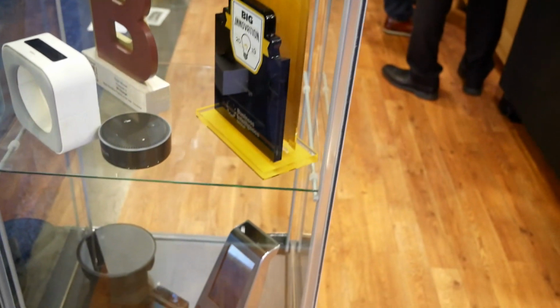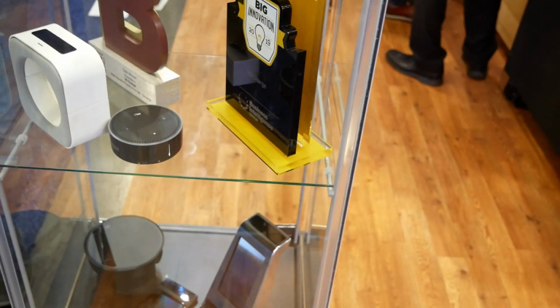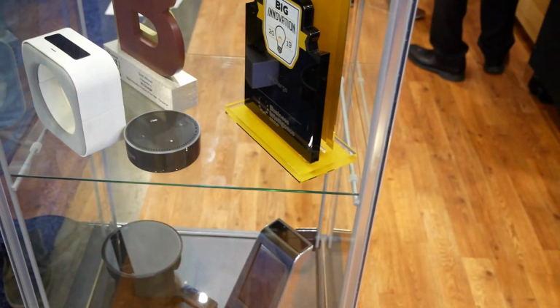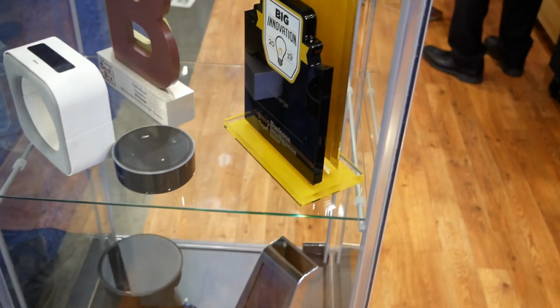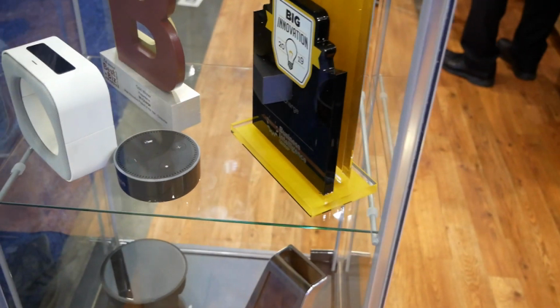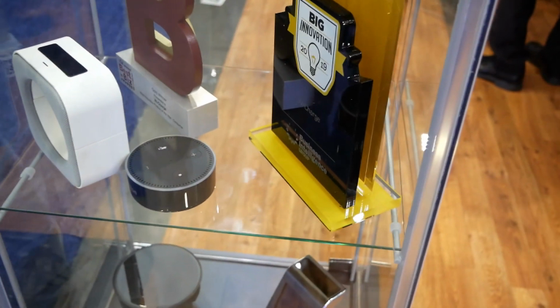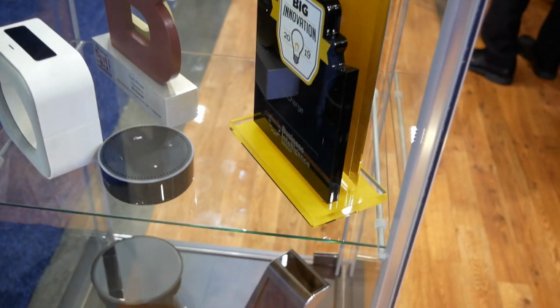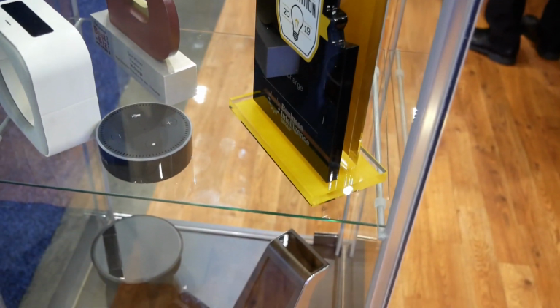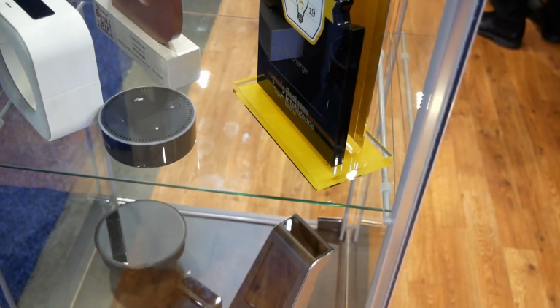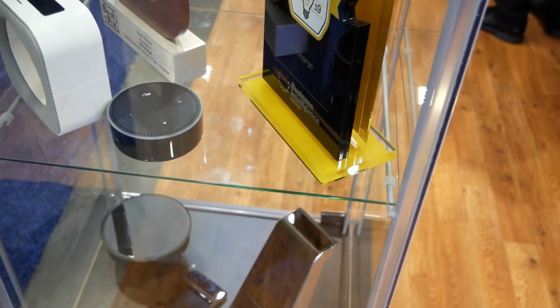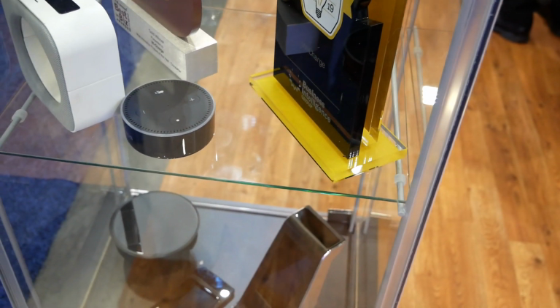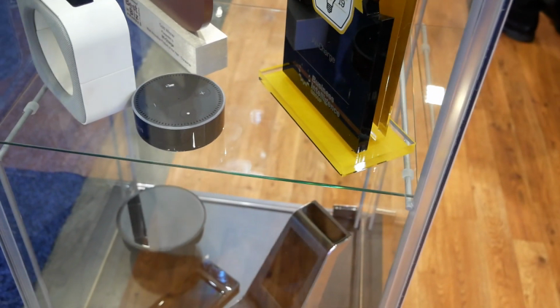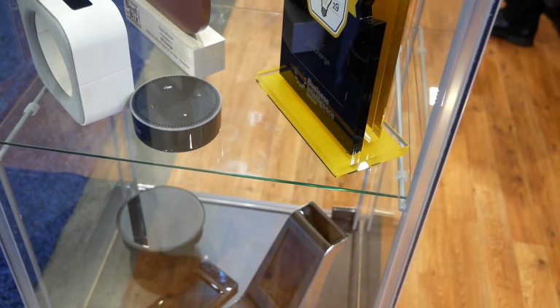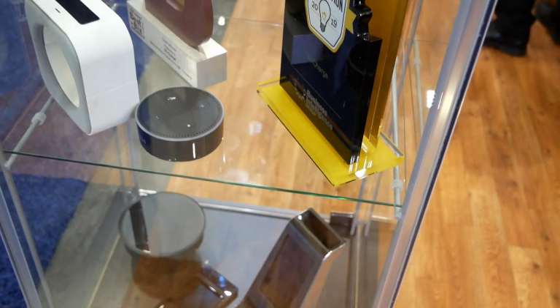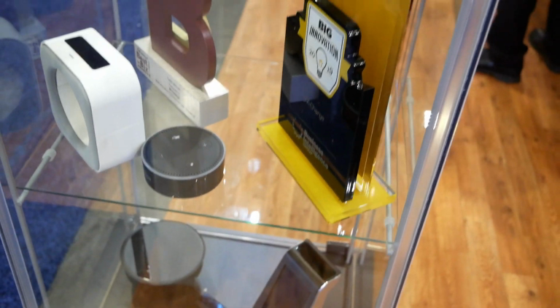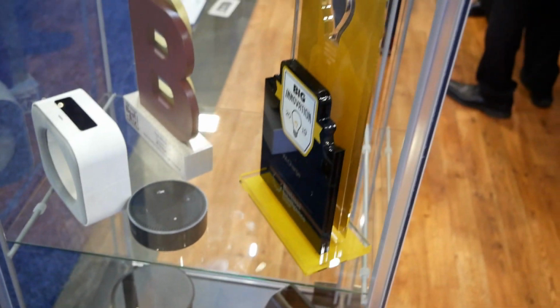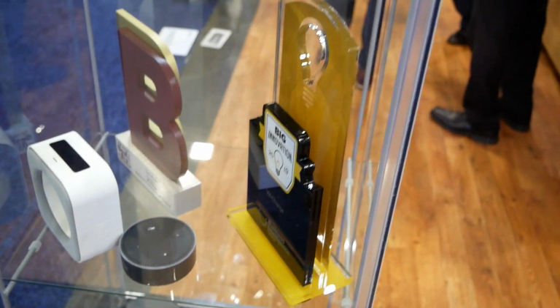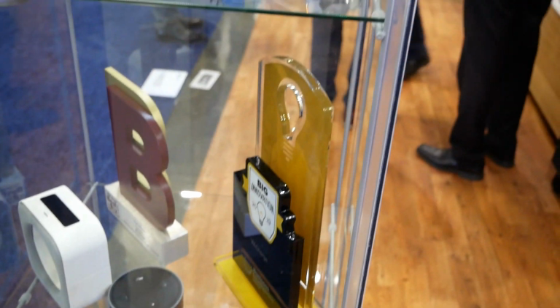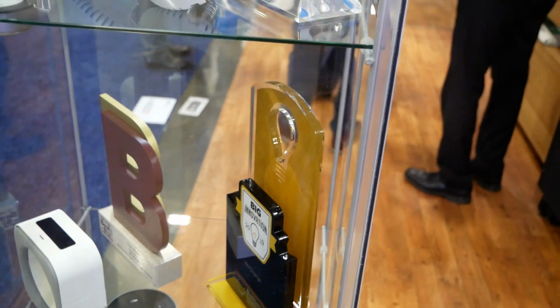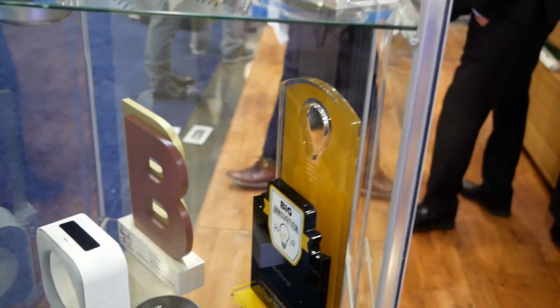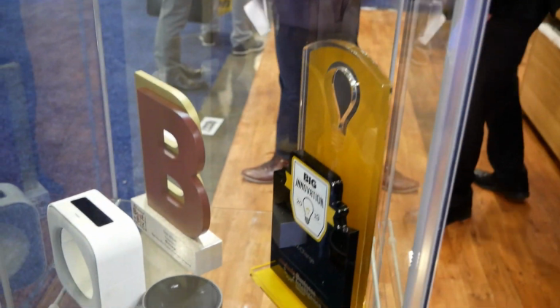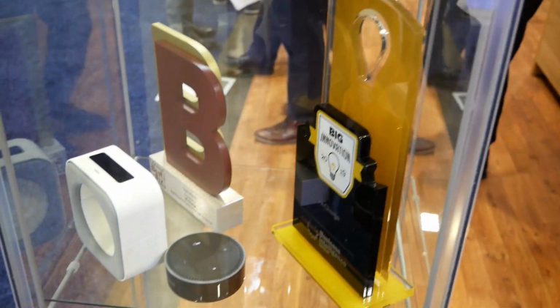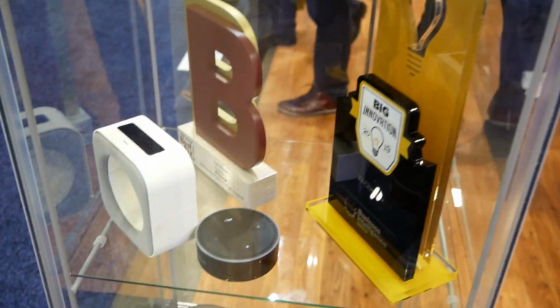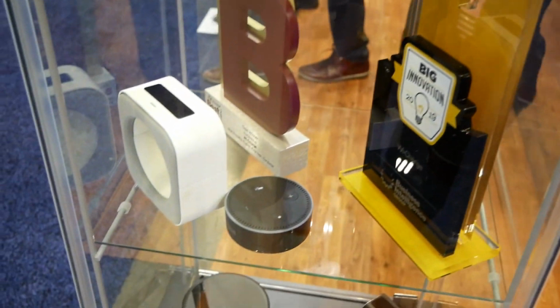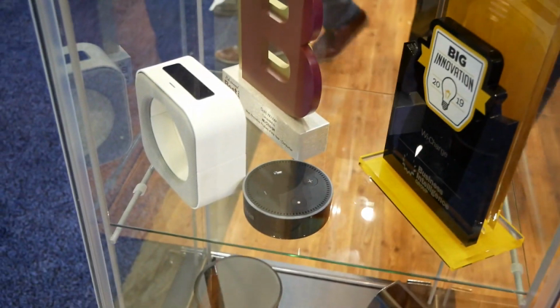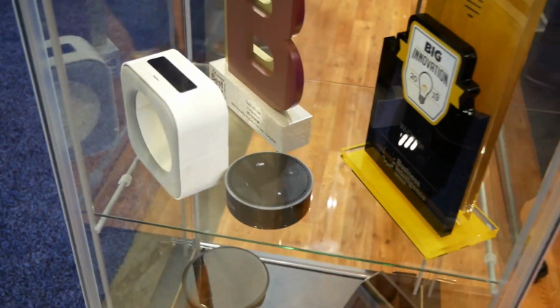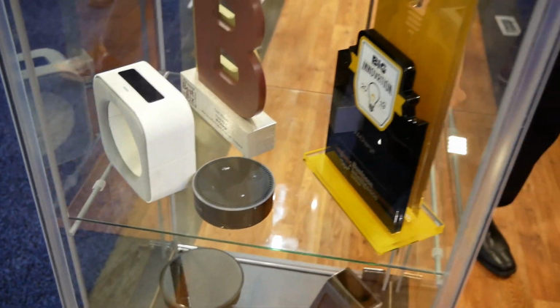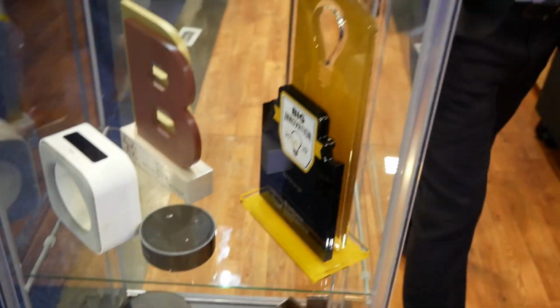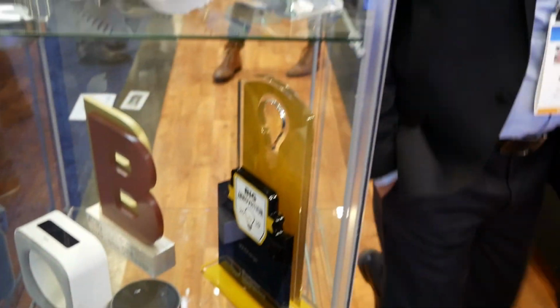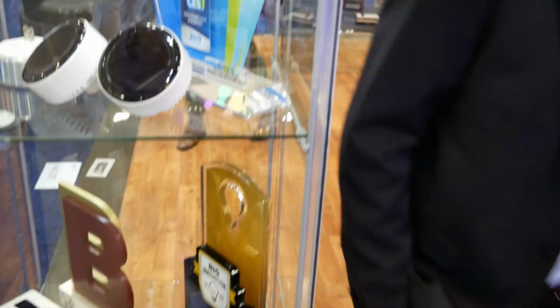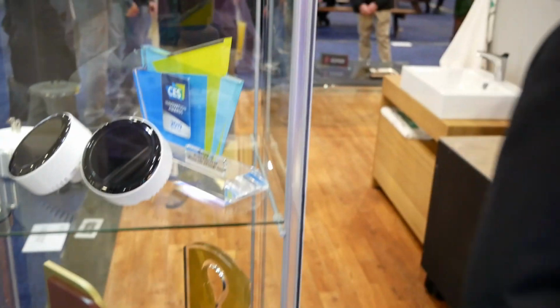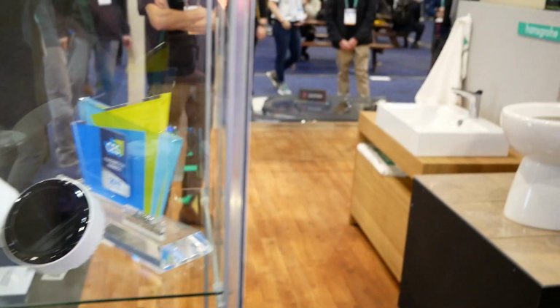Another example: an Amazon Alexa that doesn't need to be plugged in. I really like that example — it's a fantastic application so you can put your Amazon Echo wherever you want.